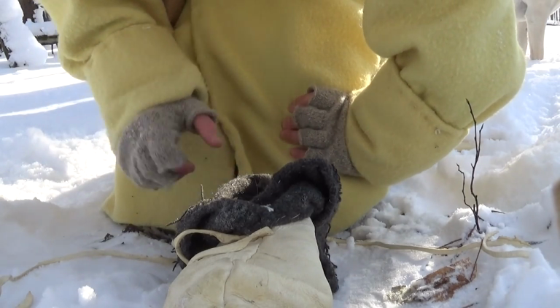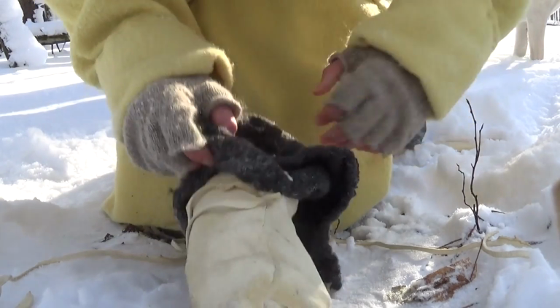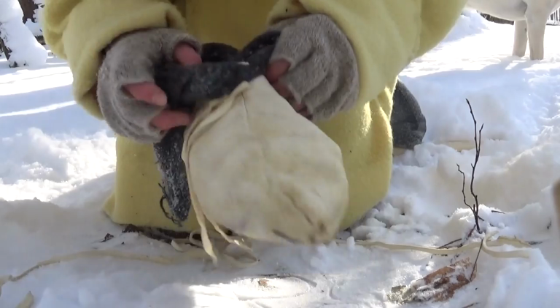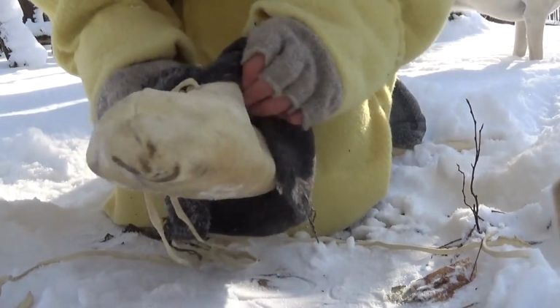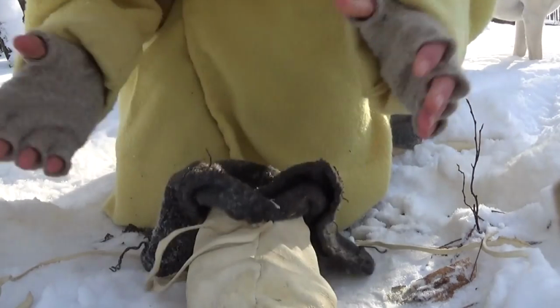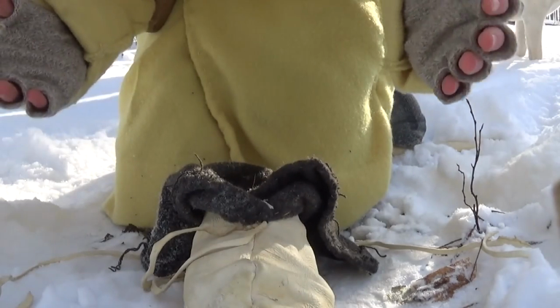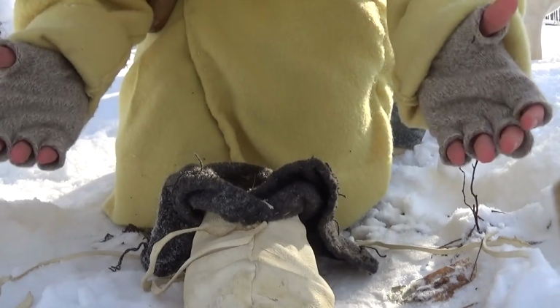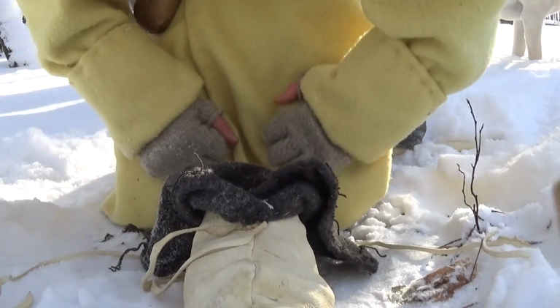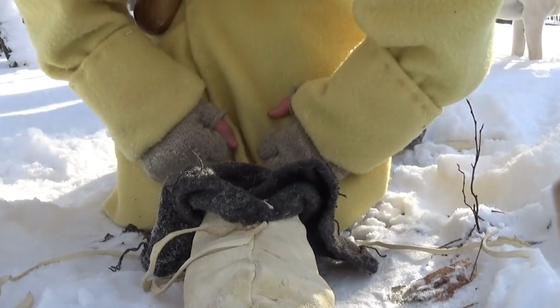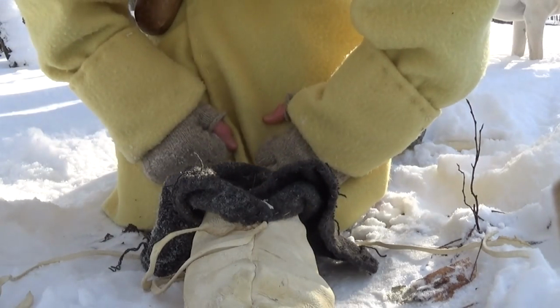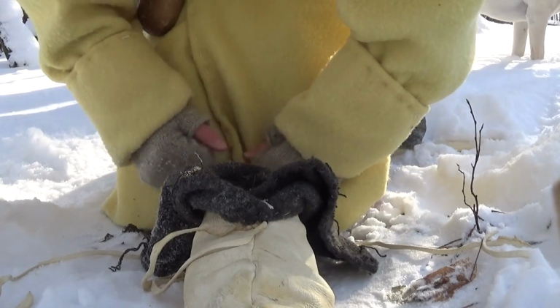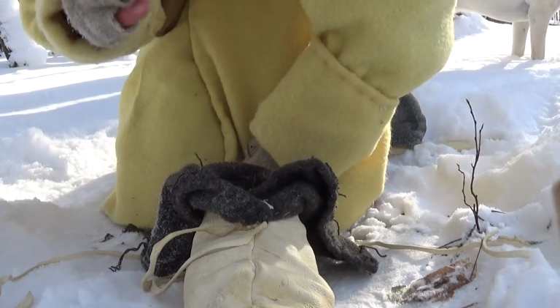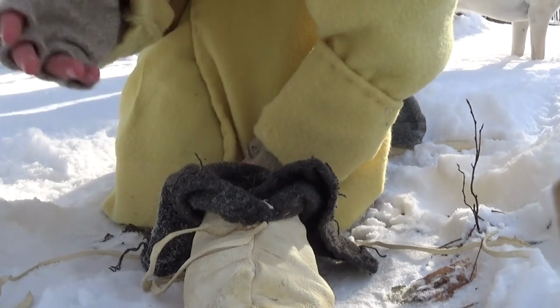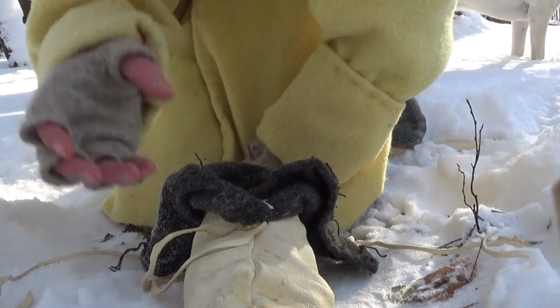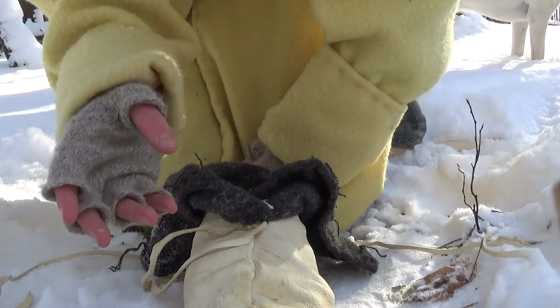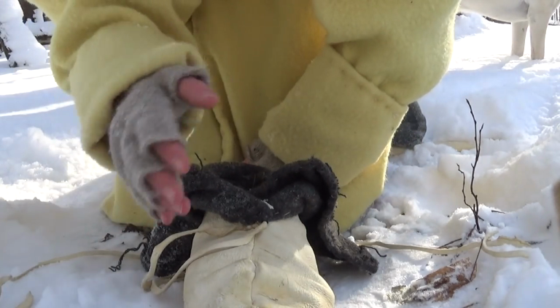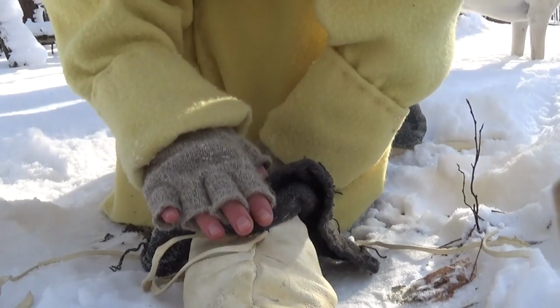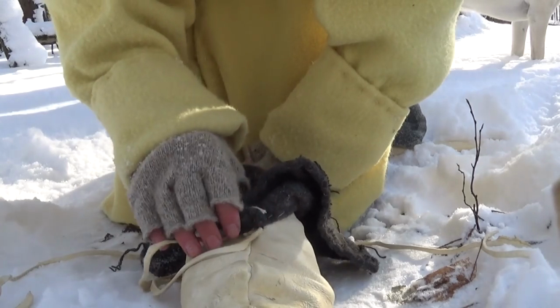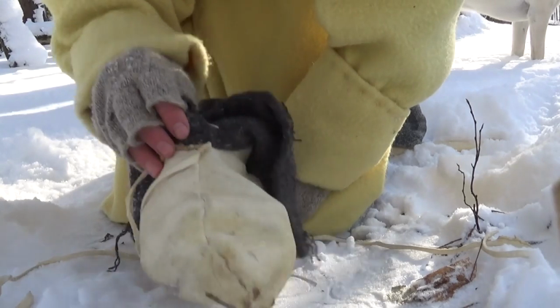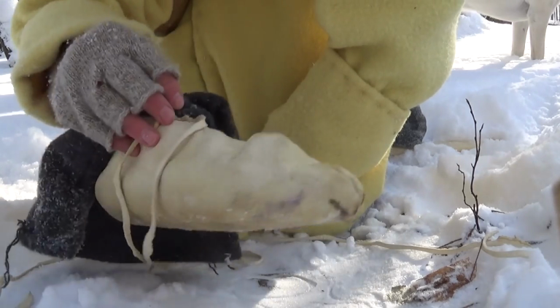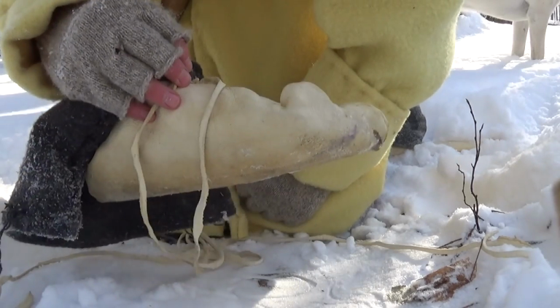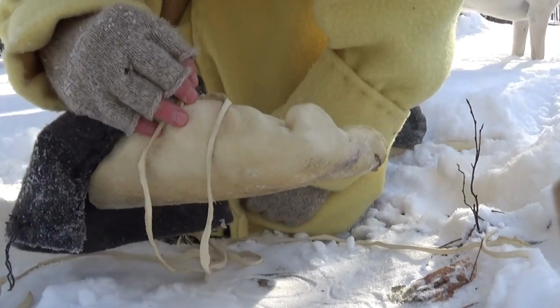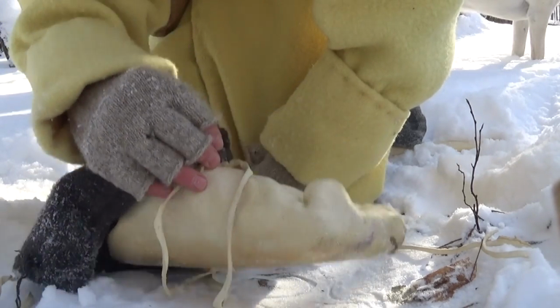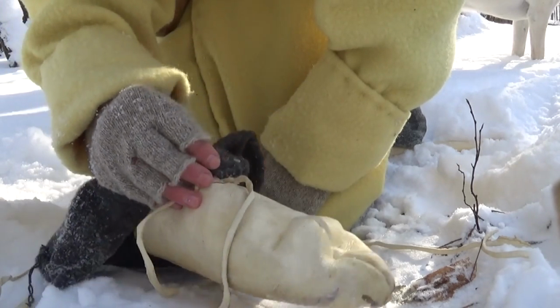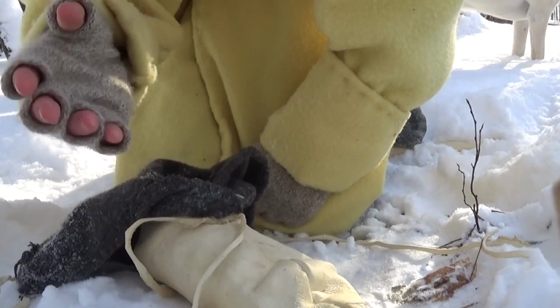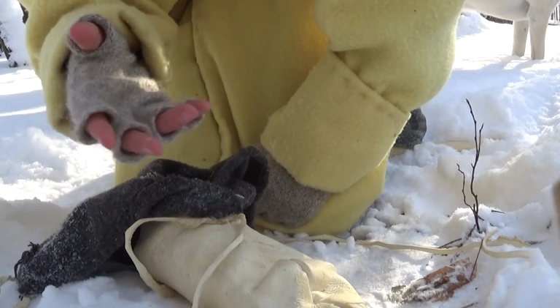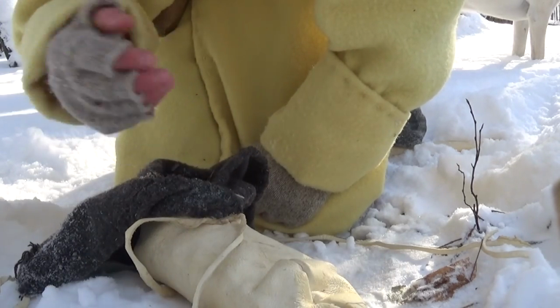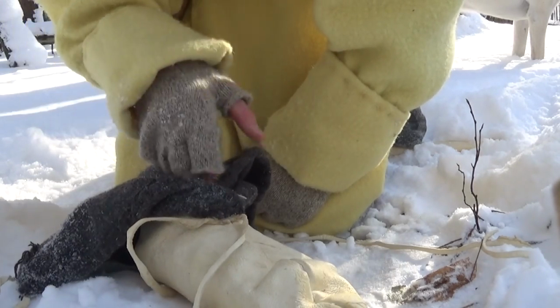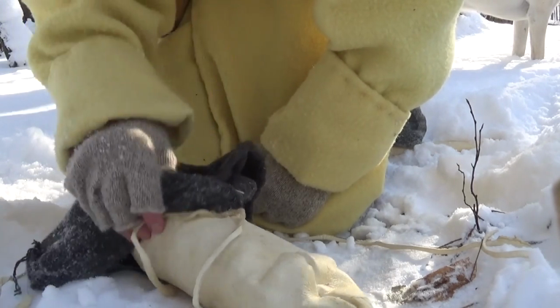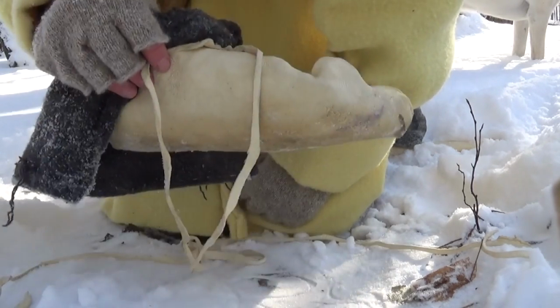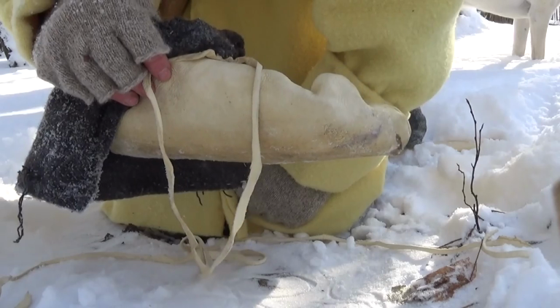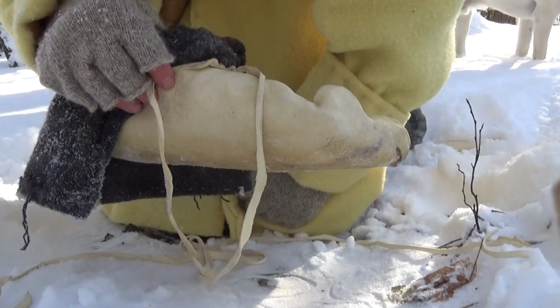That's really it — pretty straightforward. As many layers as you possibly can between you and the ground, and grease. And that is my winter moccasins right there.